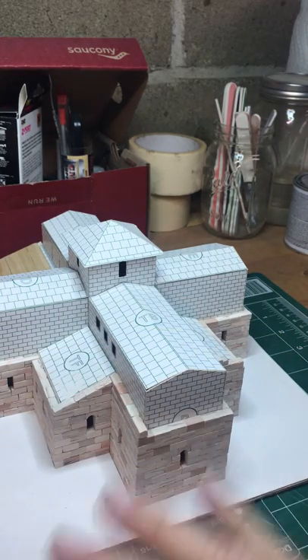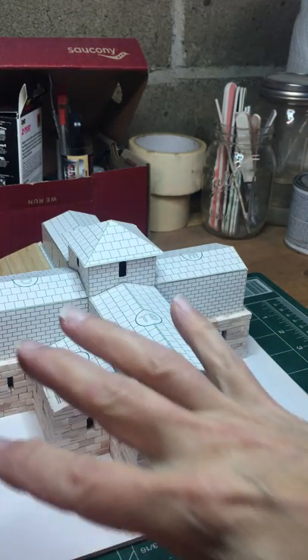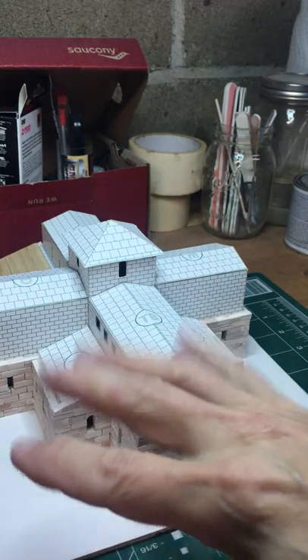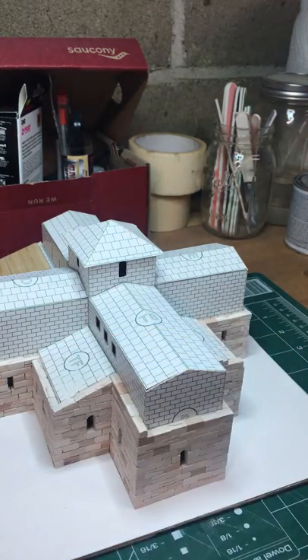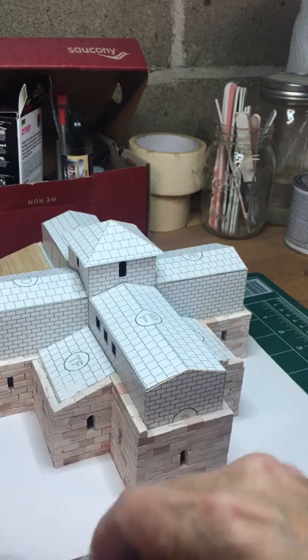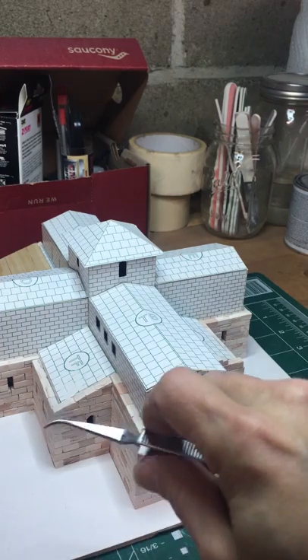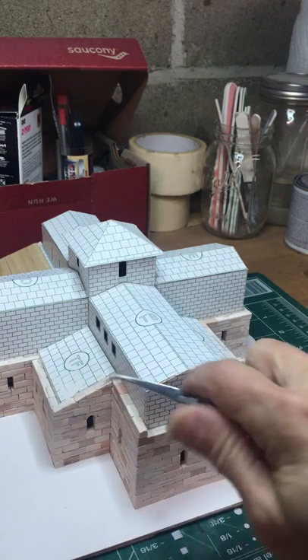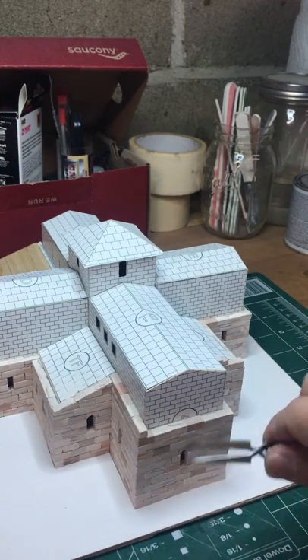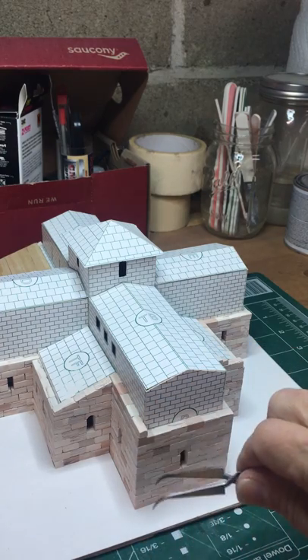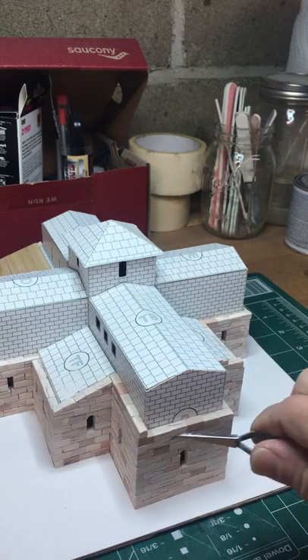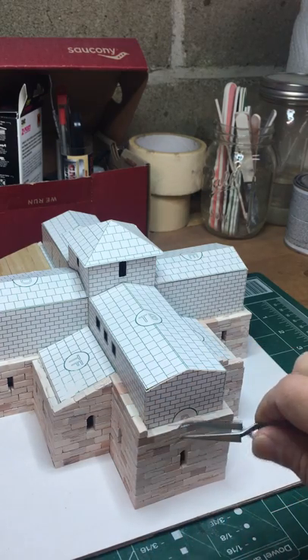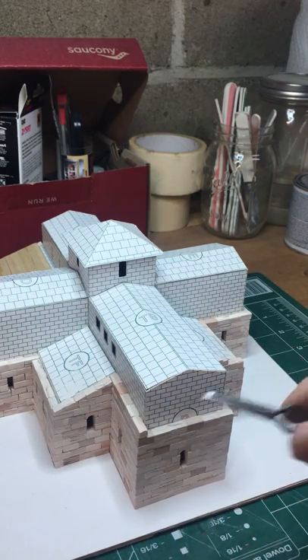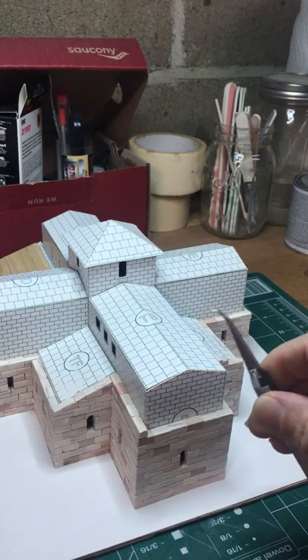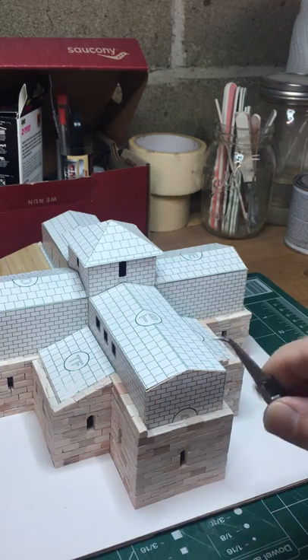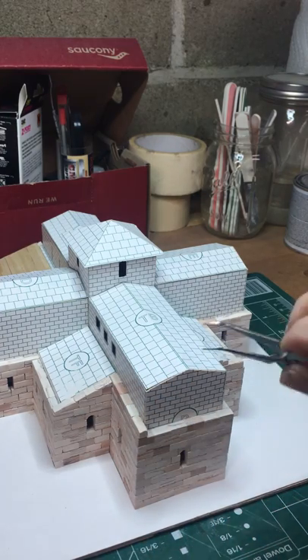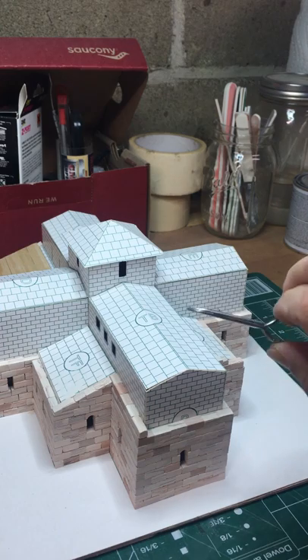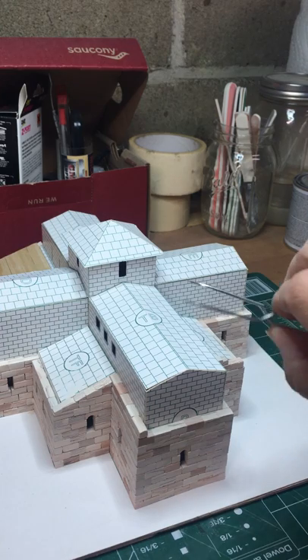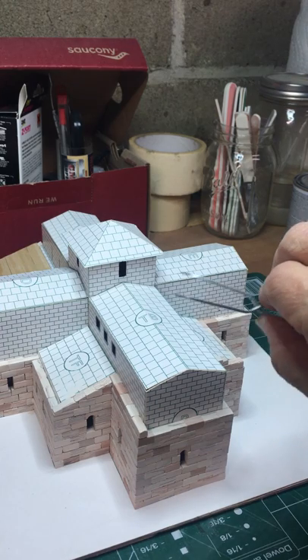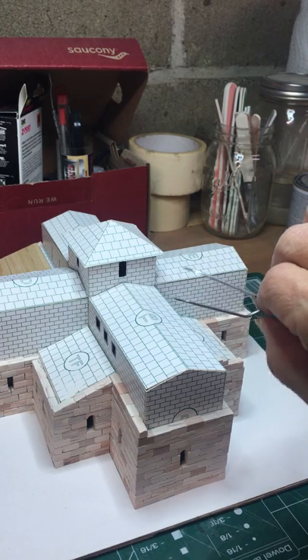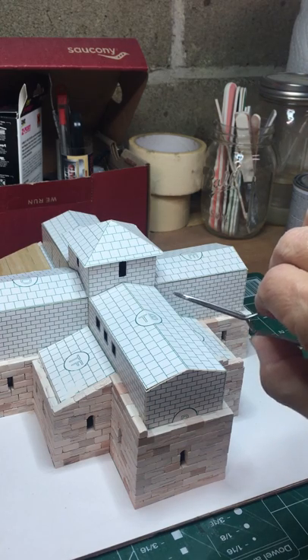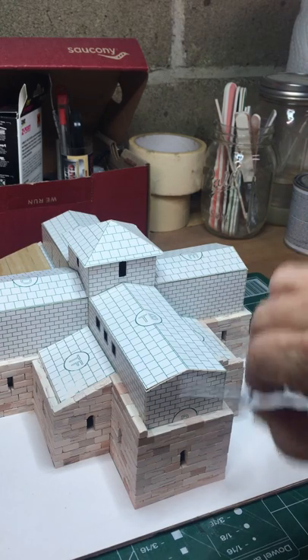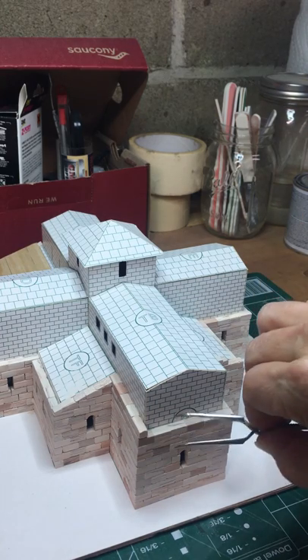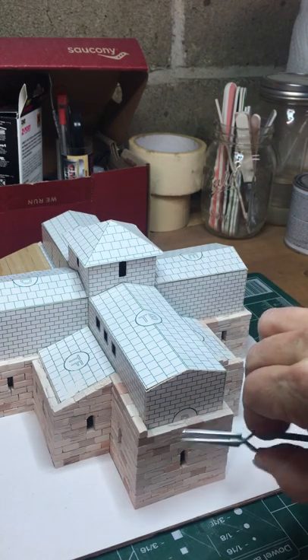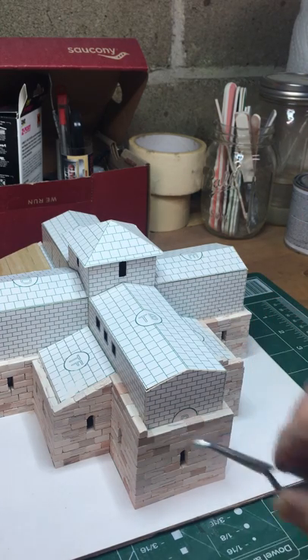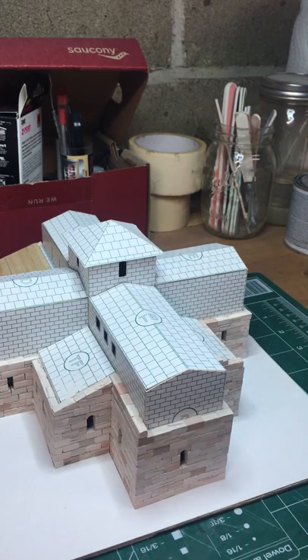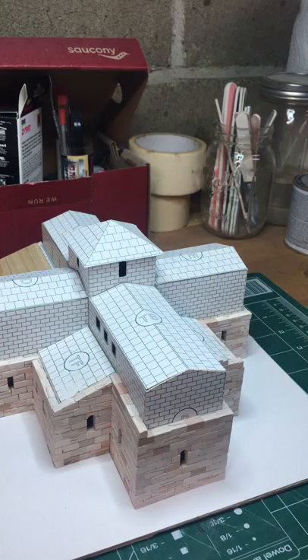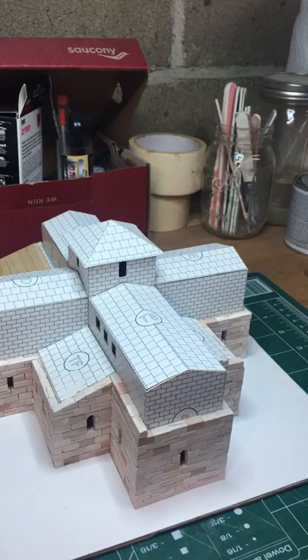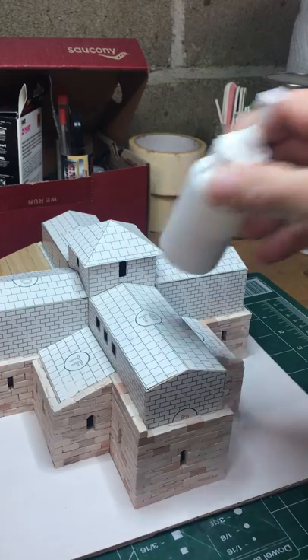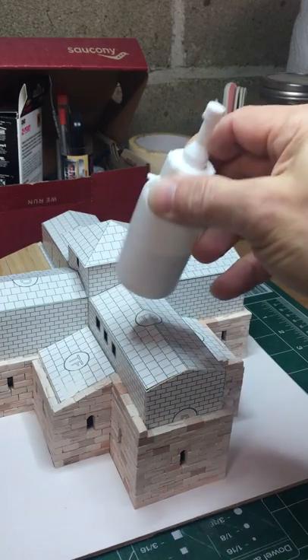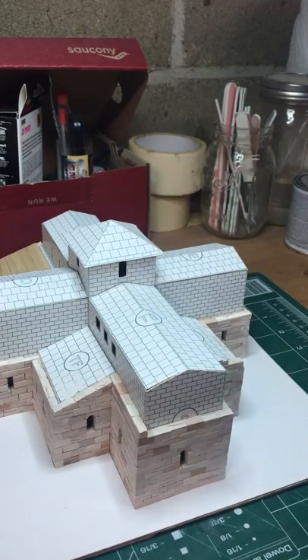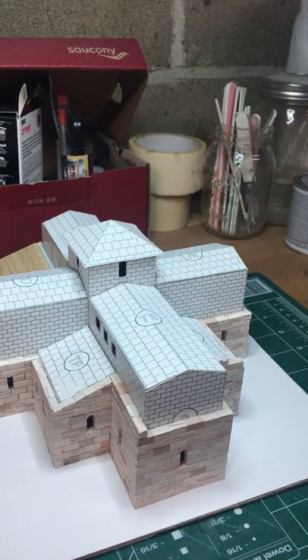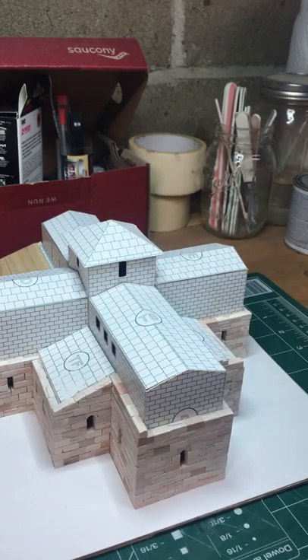I have small hands so it's easy to work with these things, but if somebody has more normal-sized hands, you may find it easier to place the bricks with a pair of self-closing tweezers — handy because they hold on until you release the grip. And of course, white glue is used to put it all together.